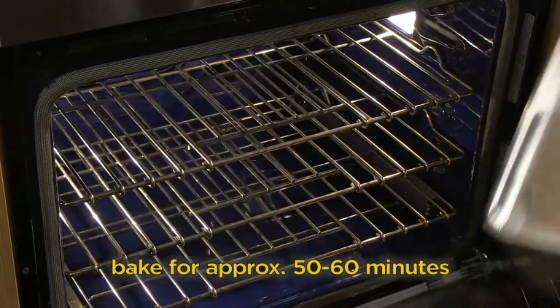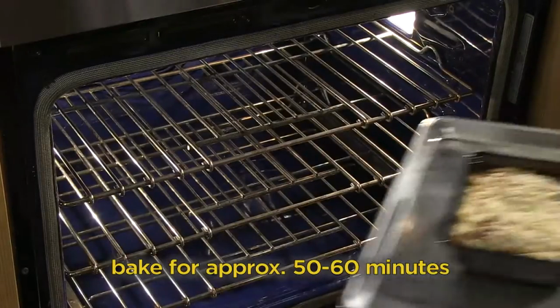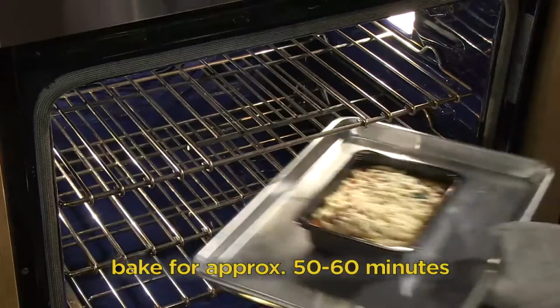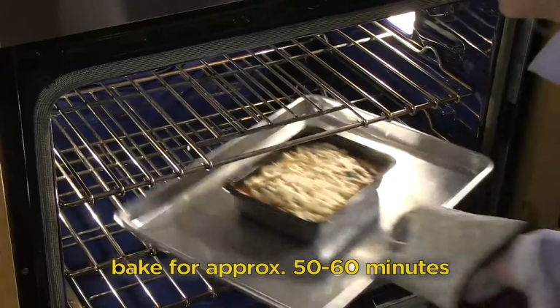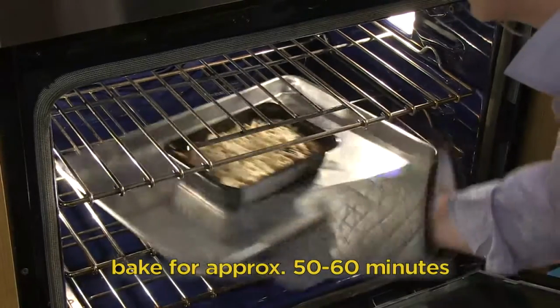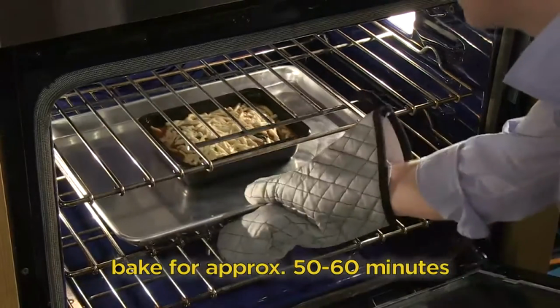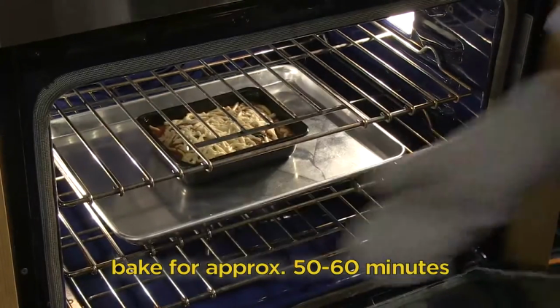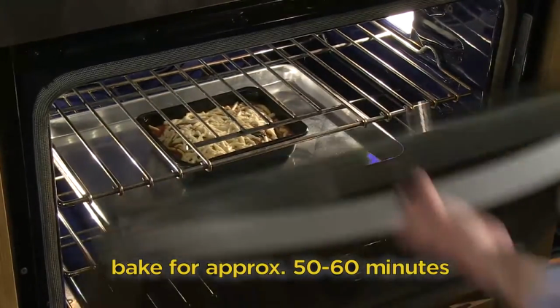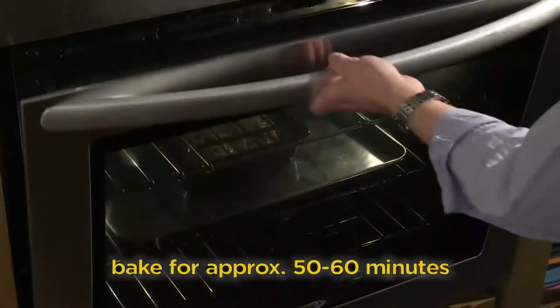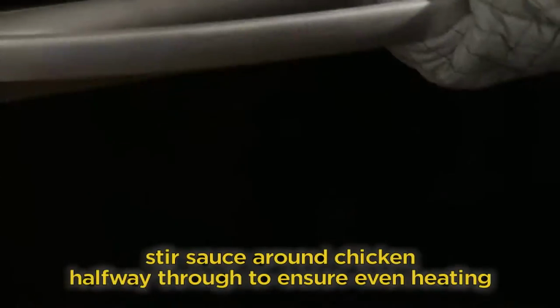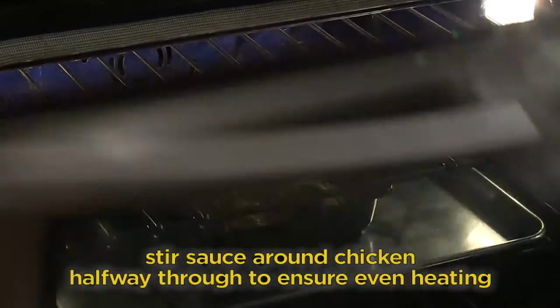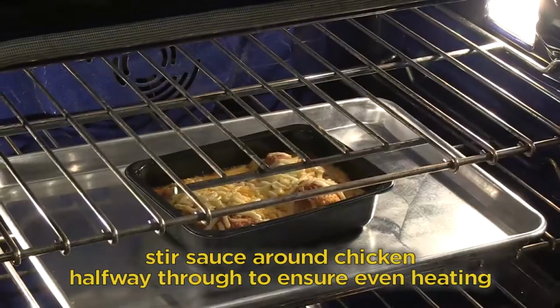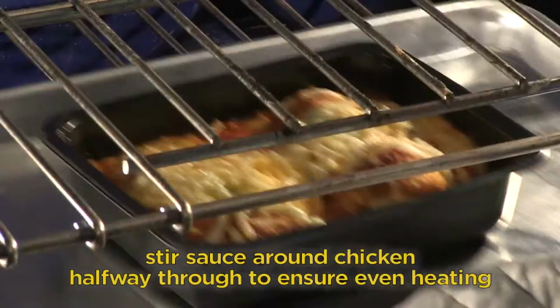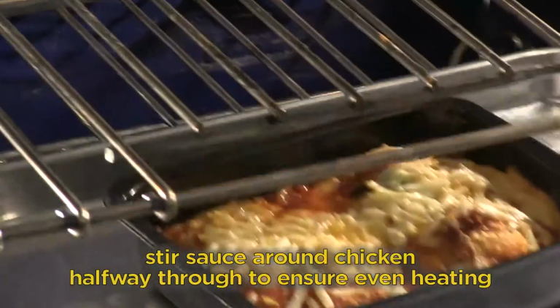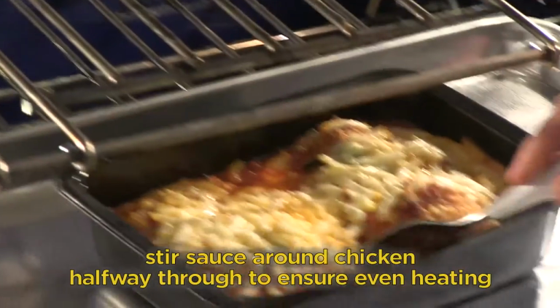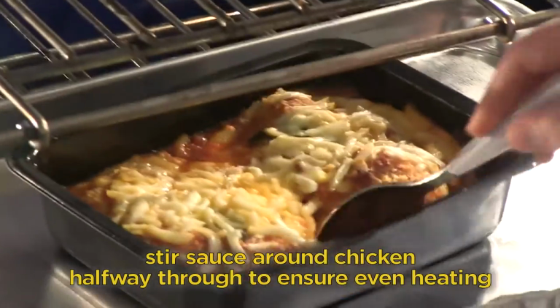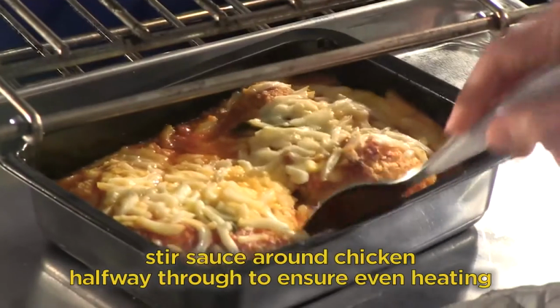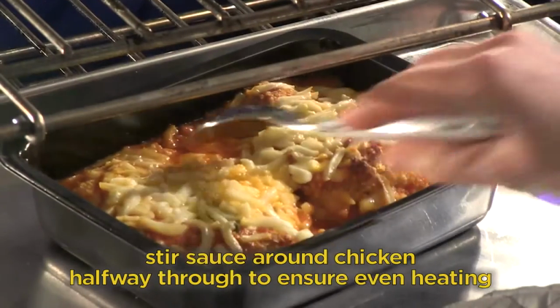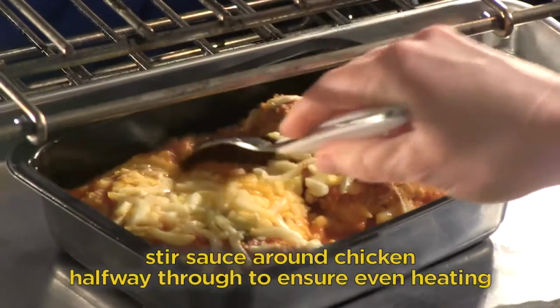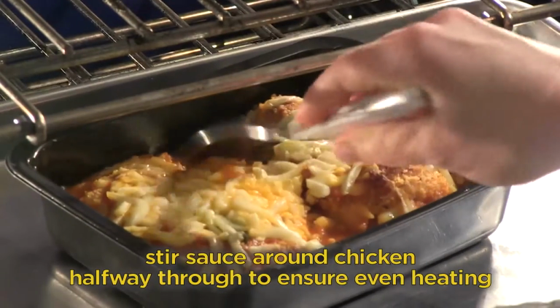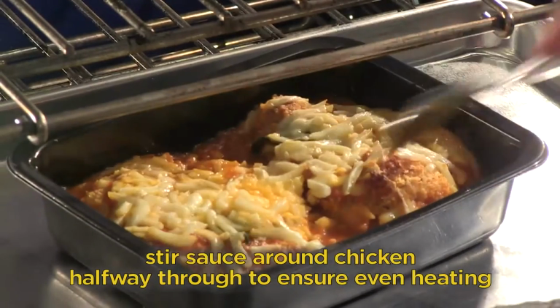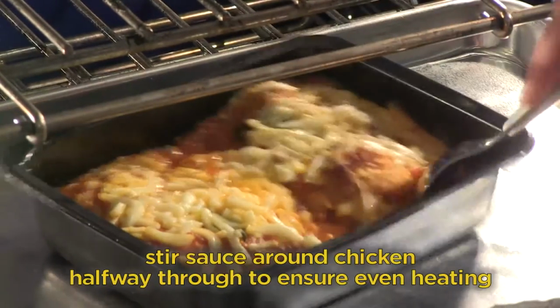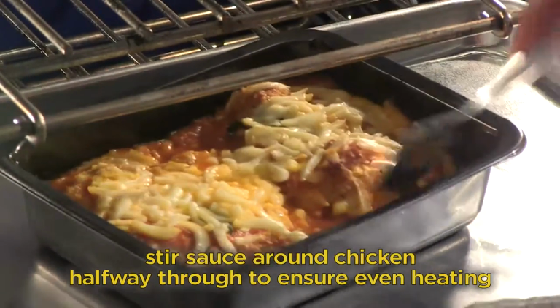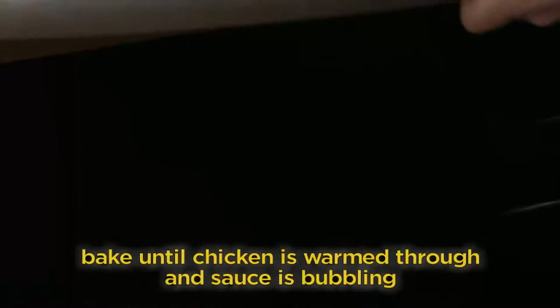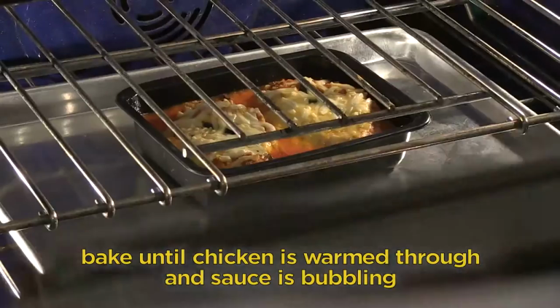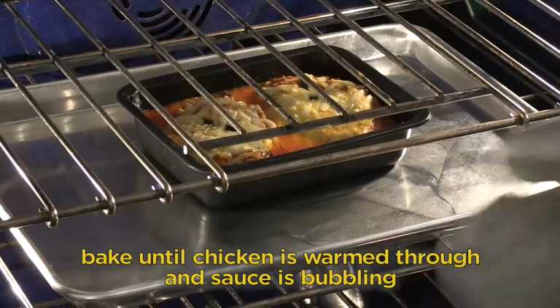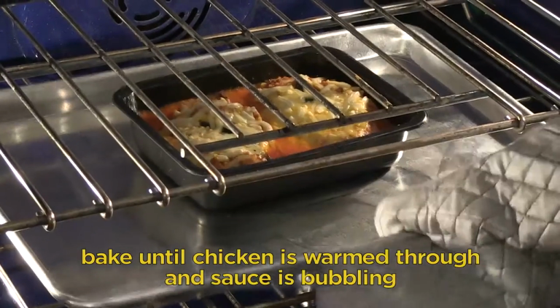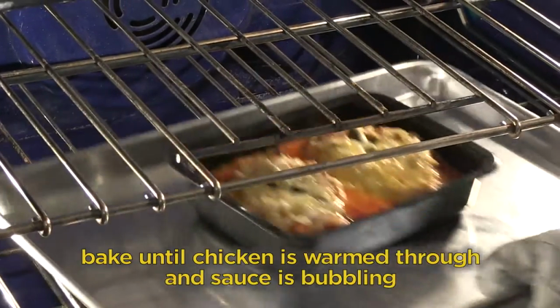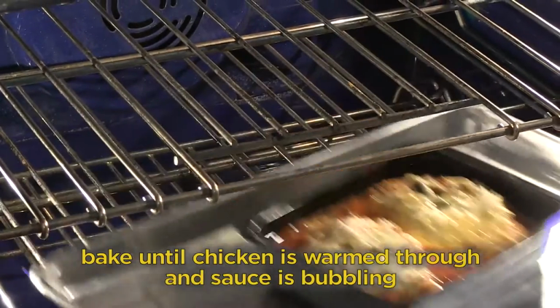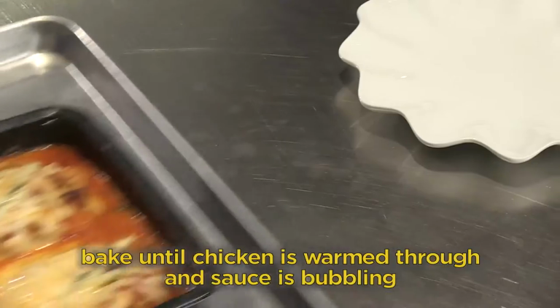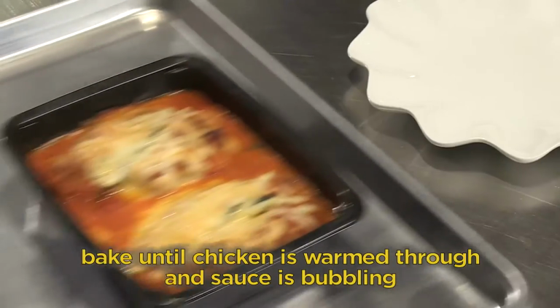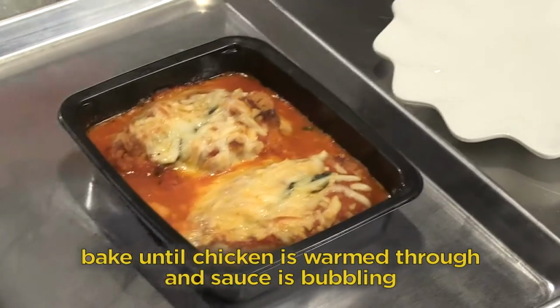Bake for approximately 50 to 60 minutes, stirring the sauce around the chicken halfway through to ensure even heating. Bake until chicken is warmed through and sauce is bubbling.